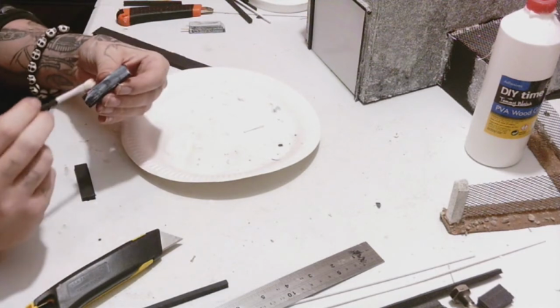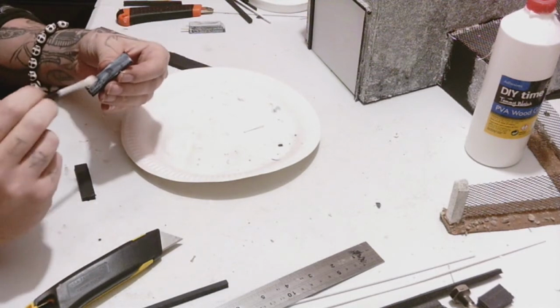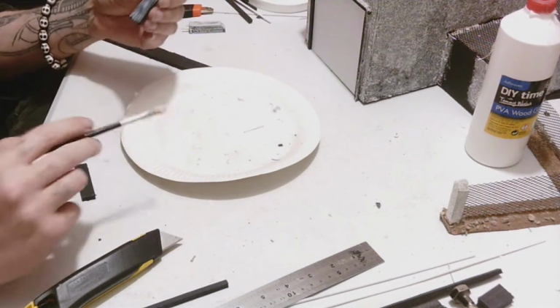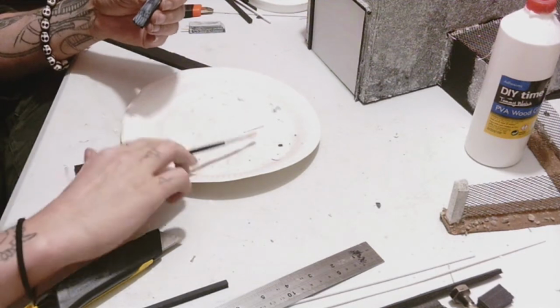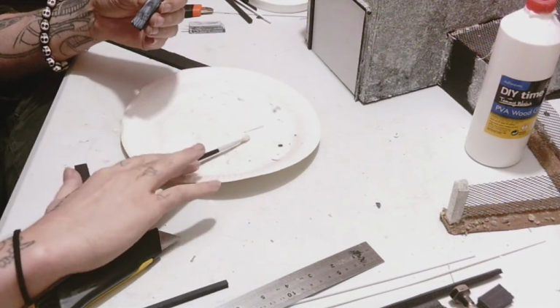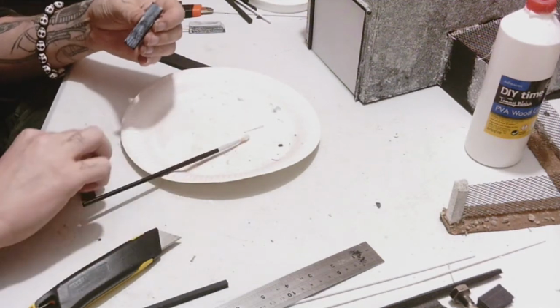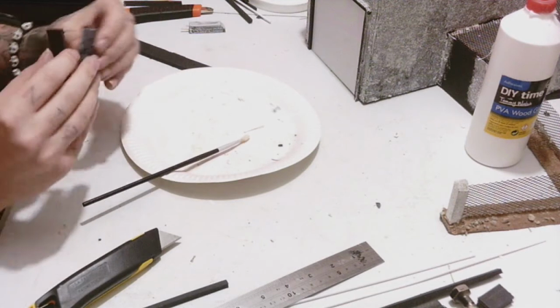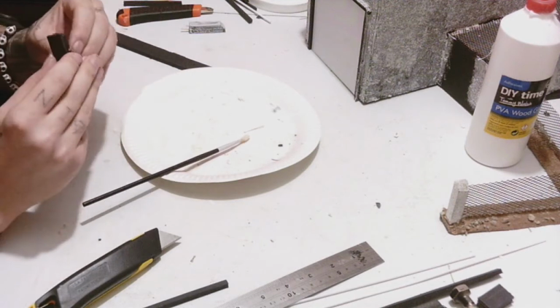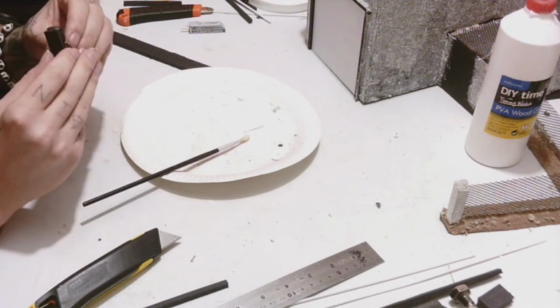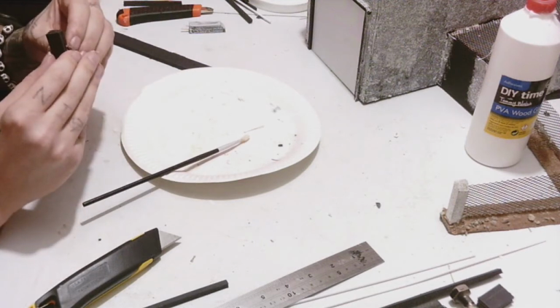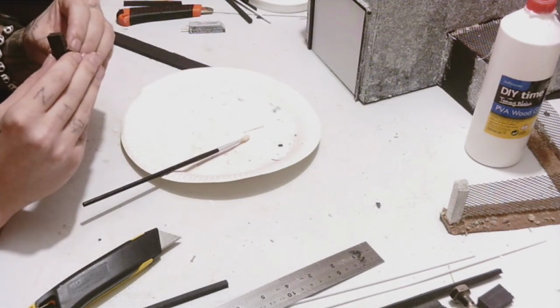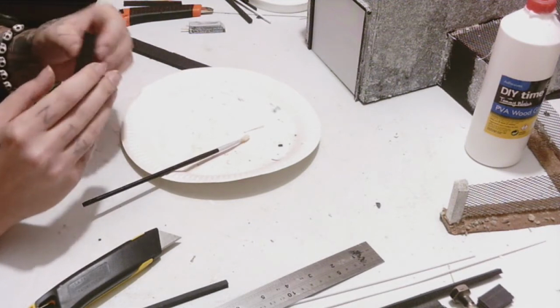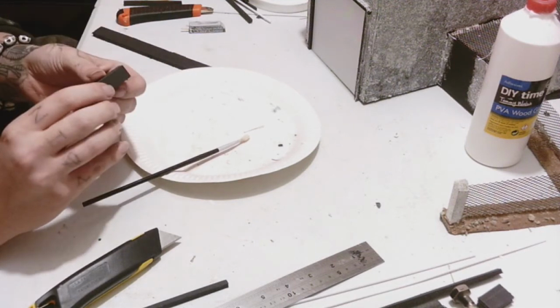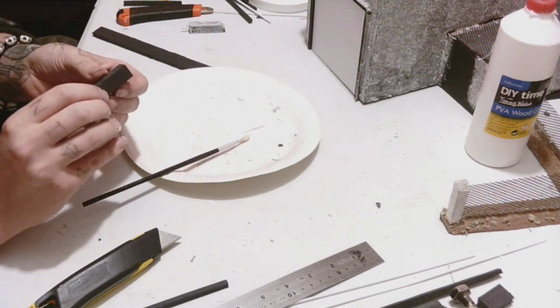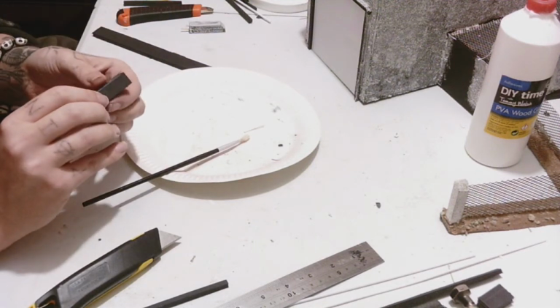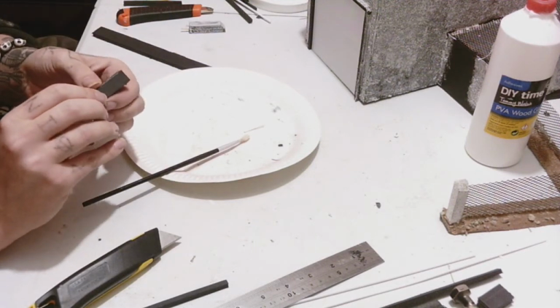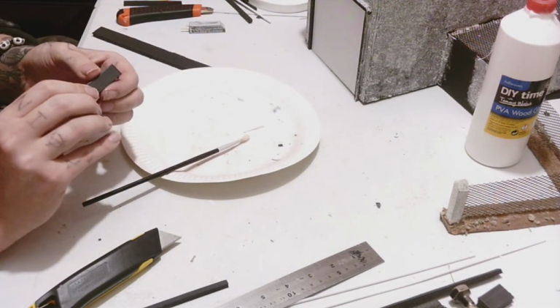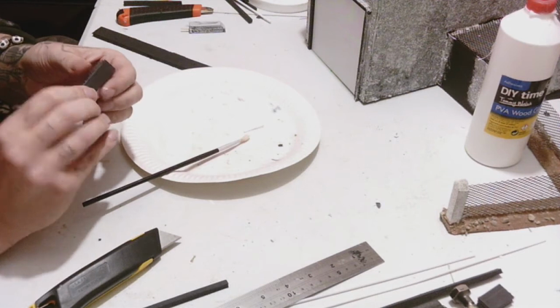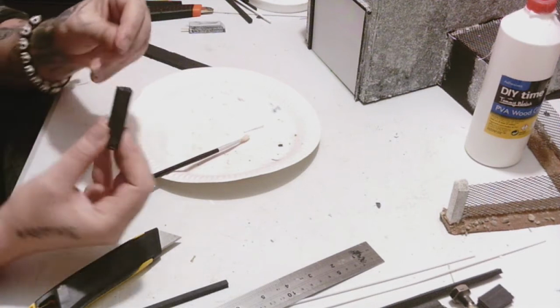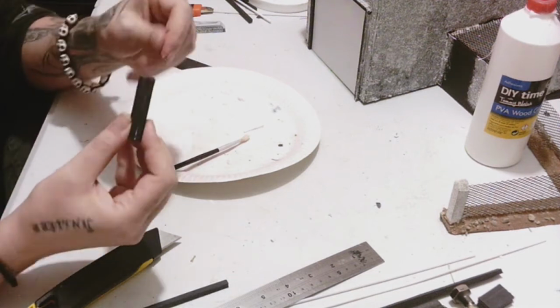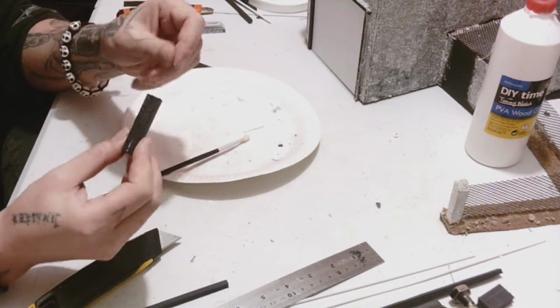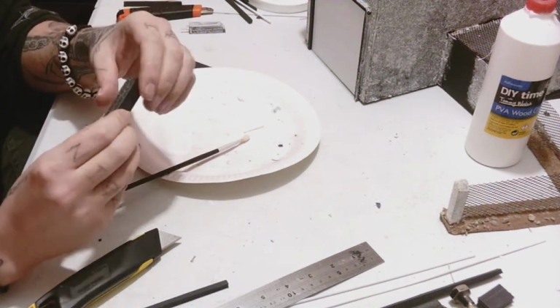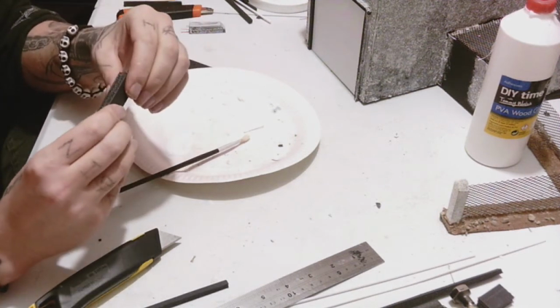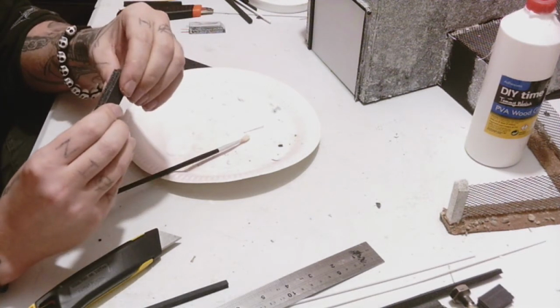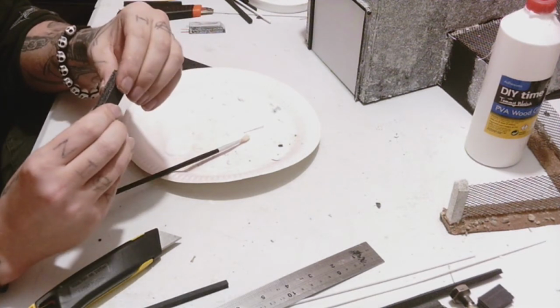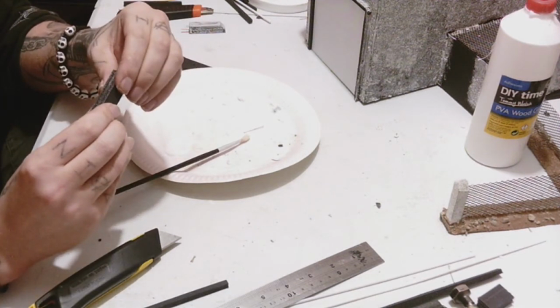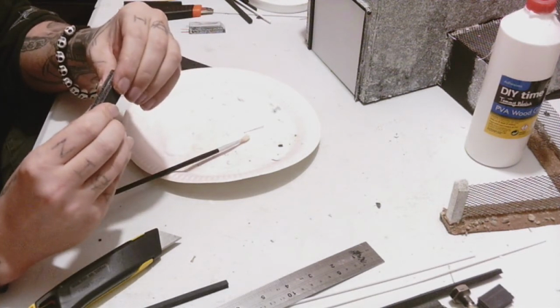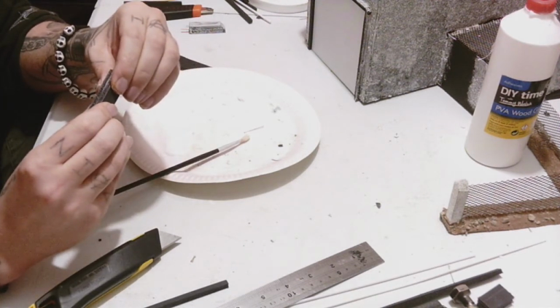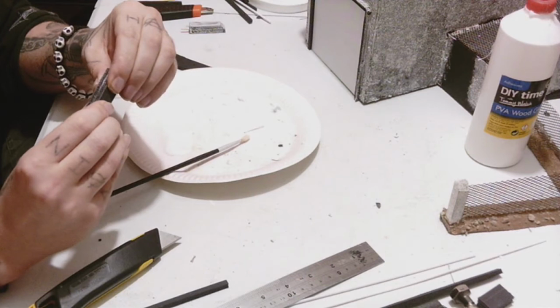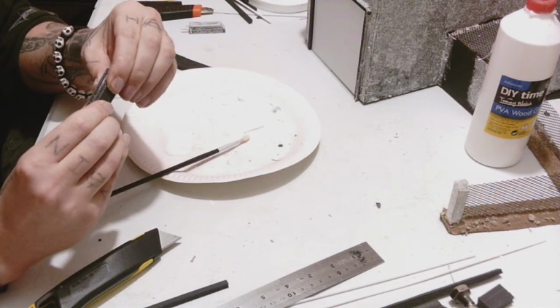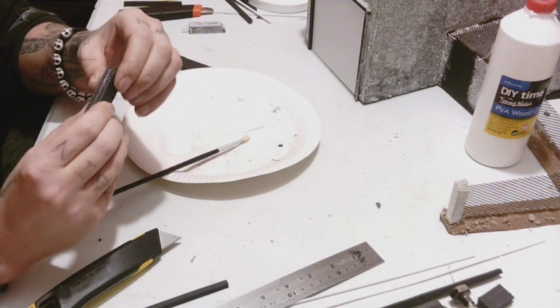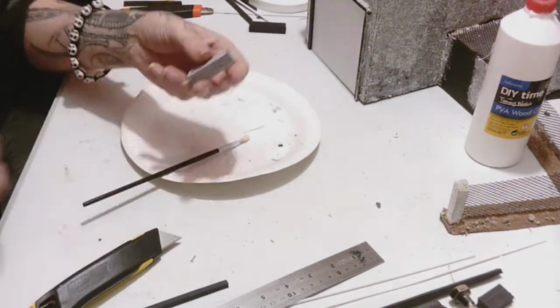You don't really want to be working with them while they're still setting as they'll still come apart. You don't even have to be too careful about the edges being sharp because we're going to fix that up in a minute — just make sure they're bonded nice and tight before you put them down to dry. Make all three of these; you can make a whole batch at once, it doesn't take very long.